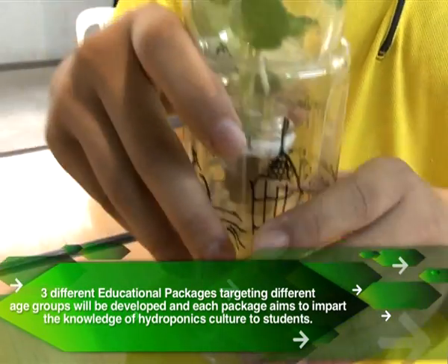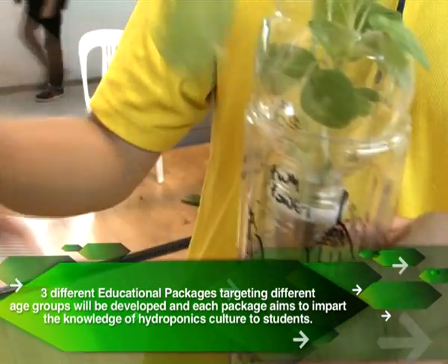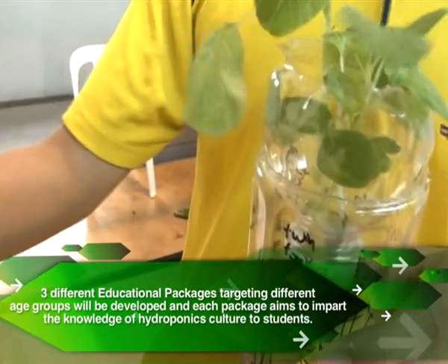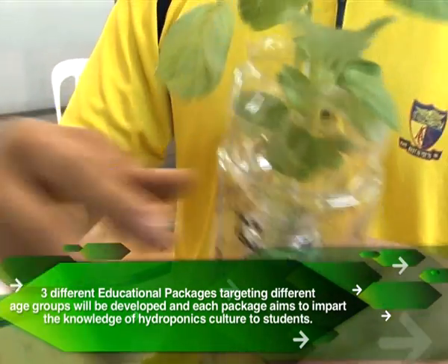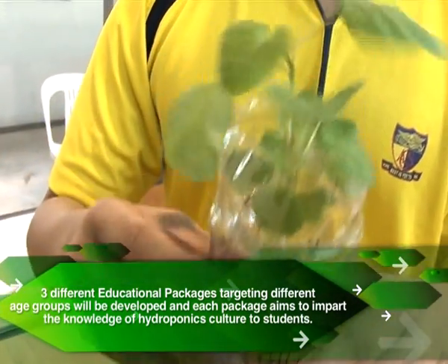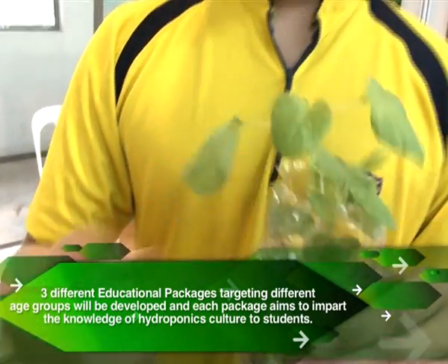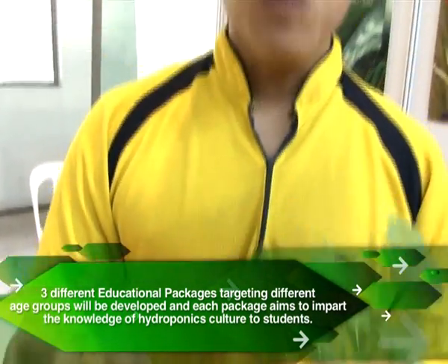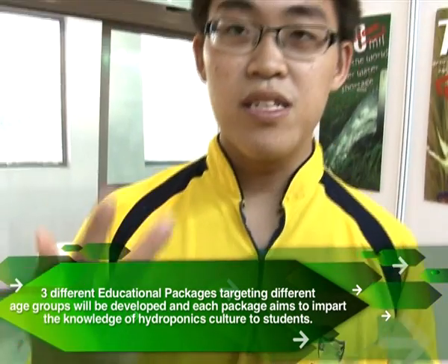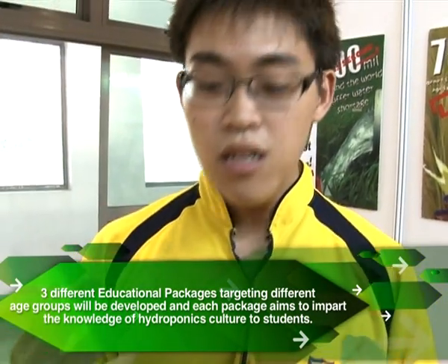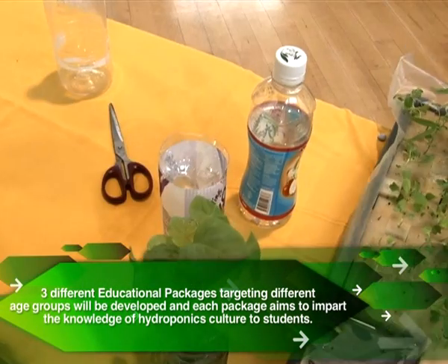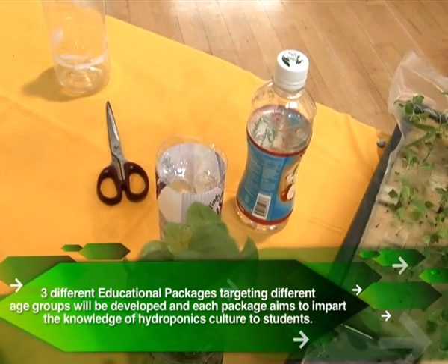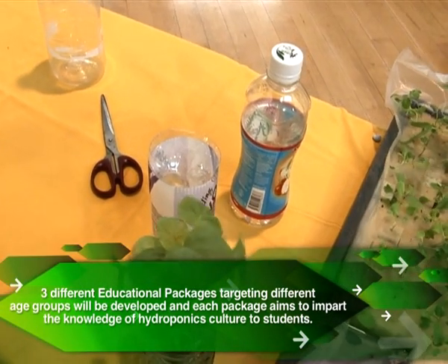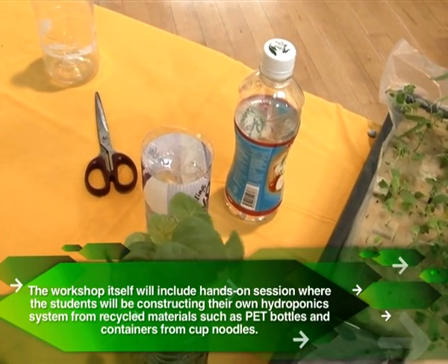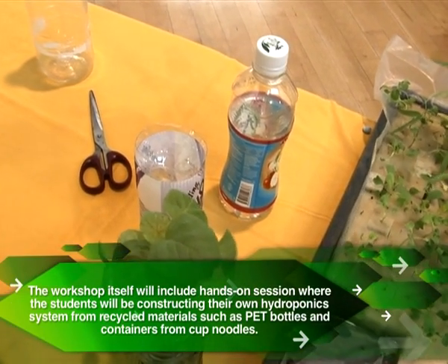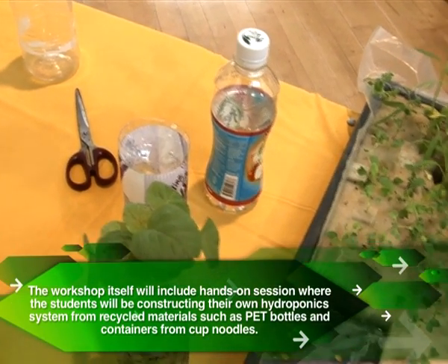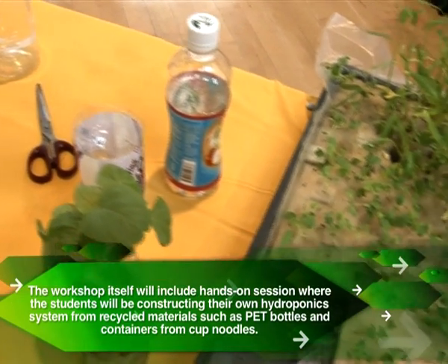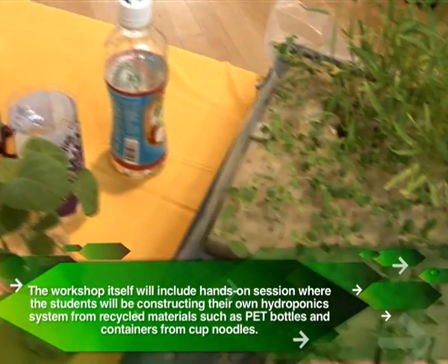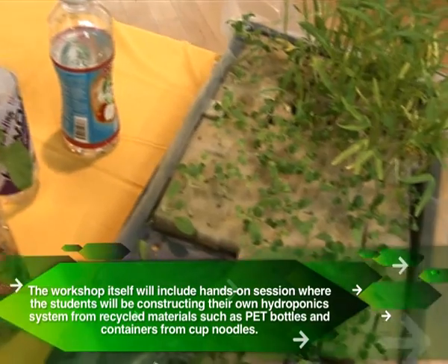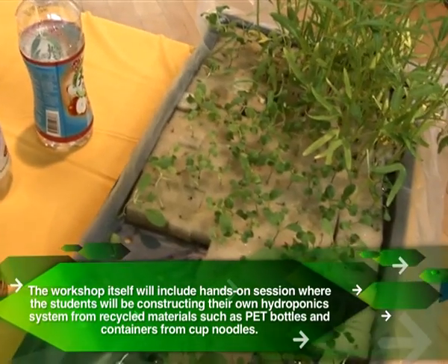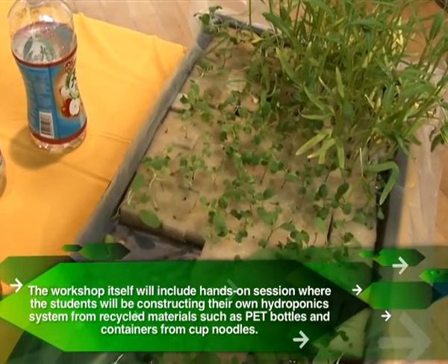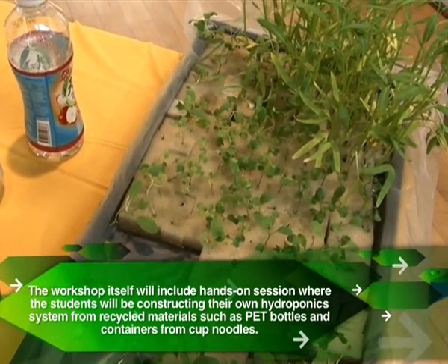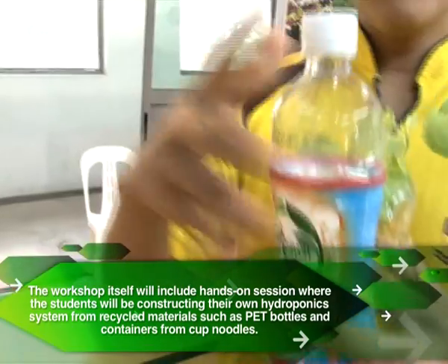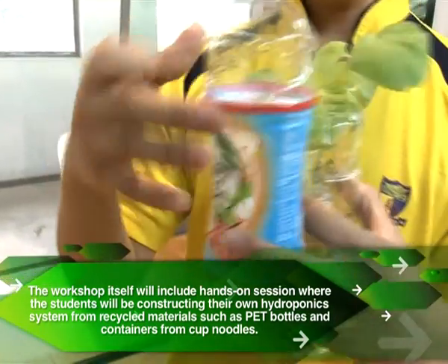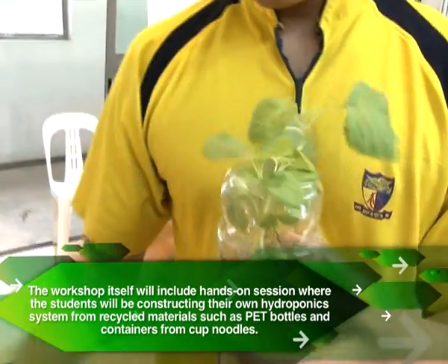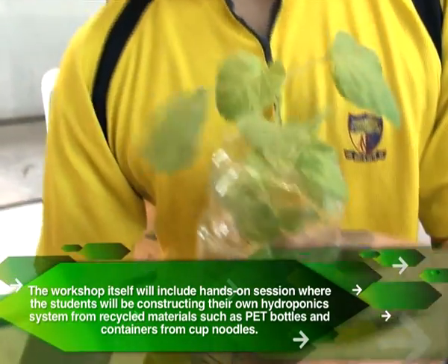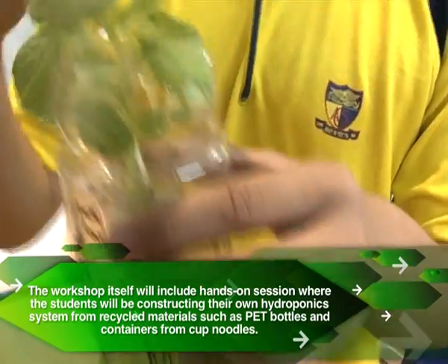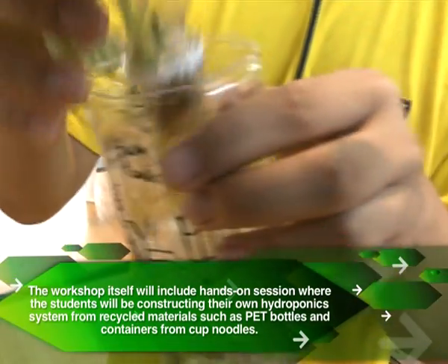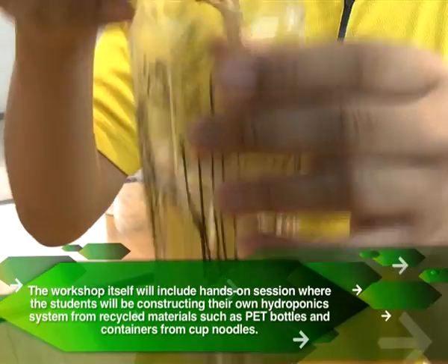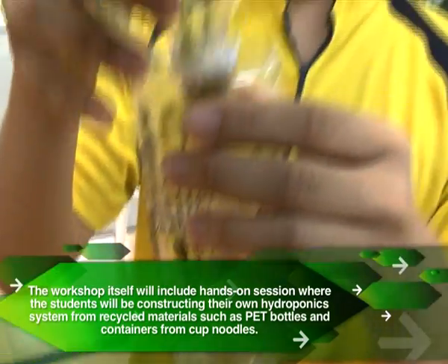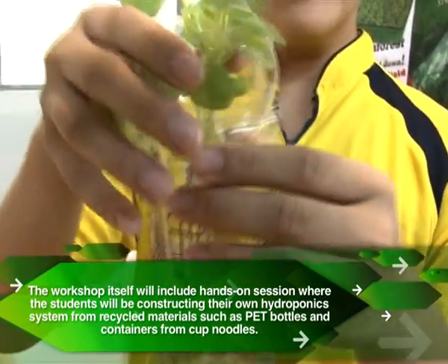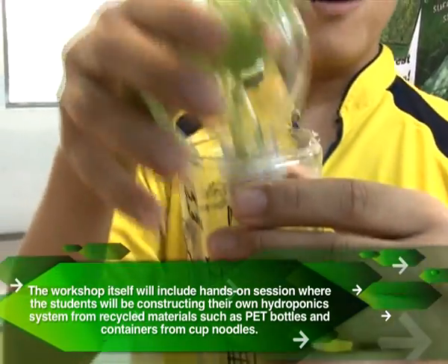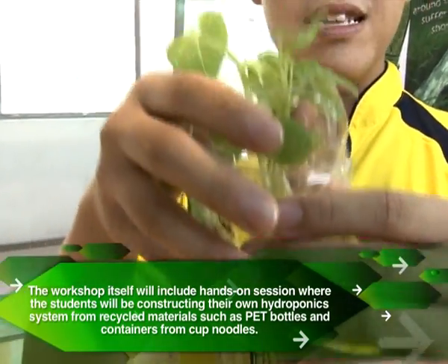We also brought in the 3Rs, which is Reduce, Reuse and Recycle. What we do is we actually use plastic bottles — pet bottles — that you can find practically everywhere. You just cut it, flip it around, and you get a nice flower pot shaped like this.